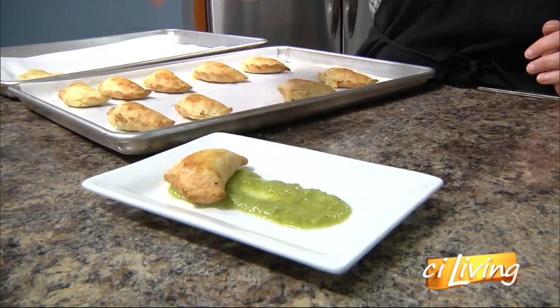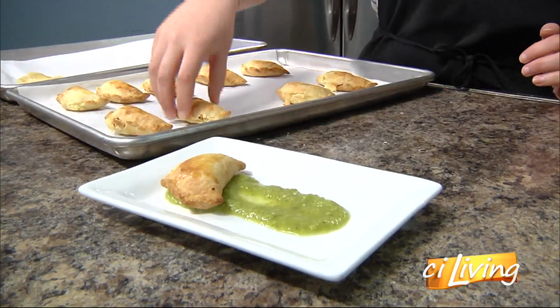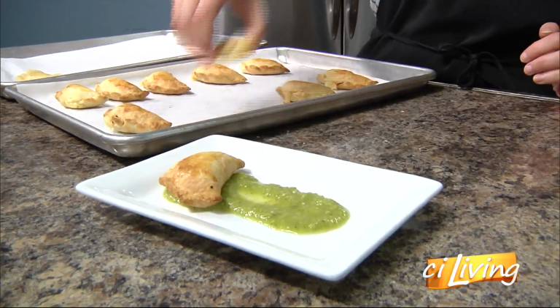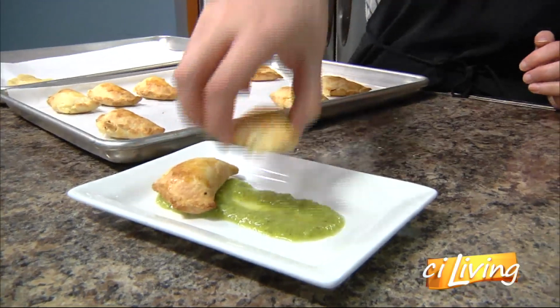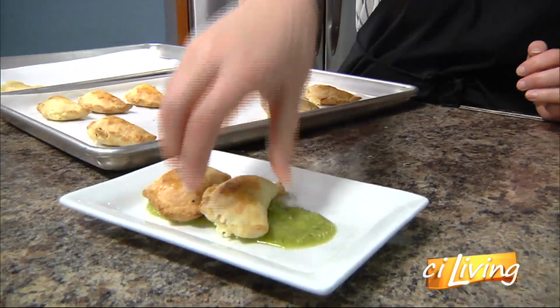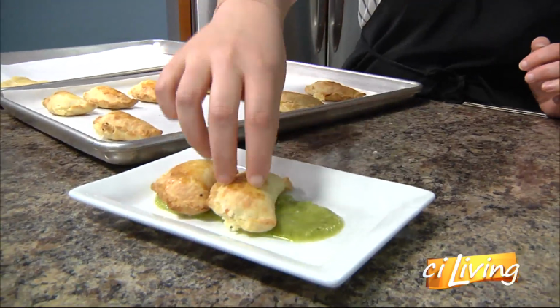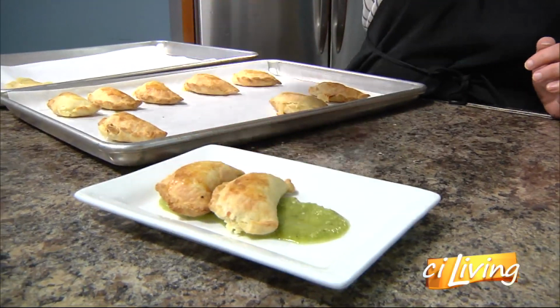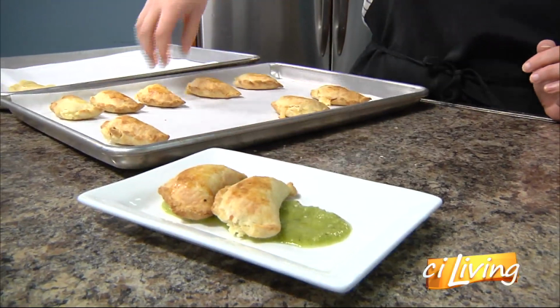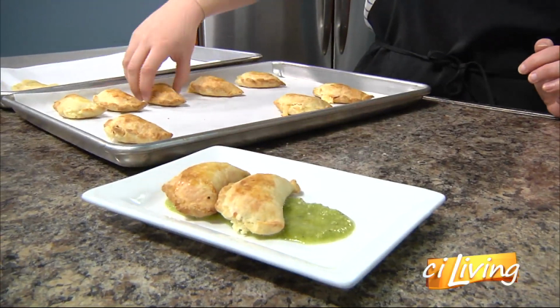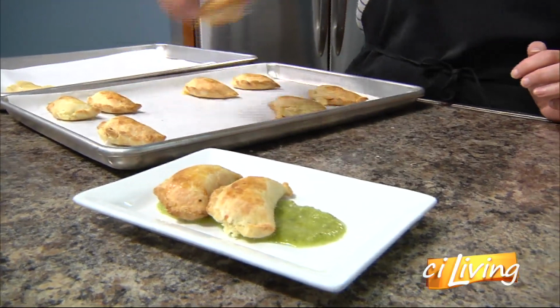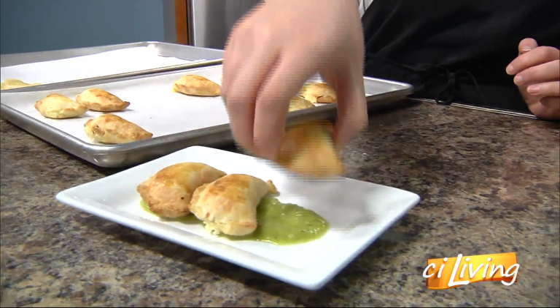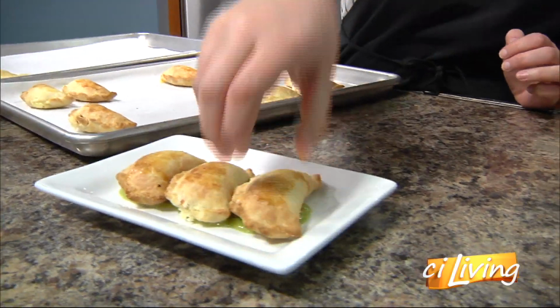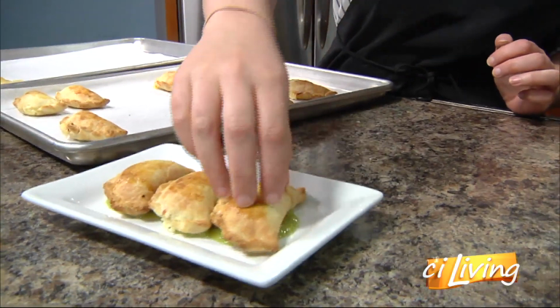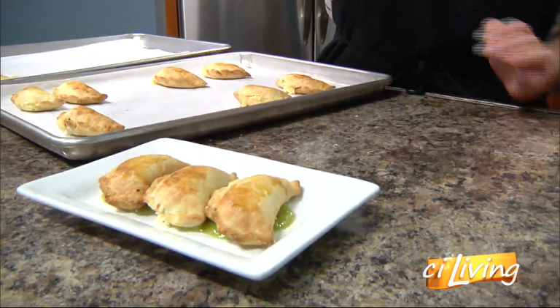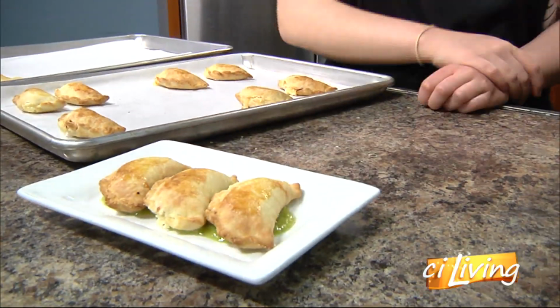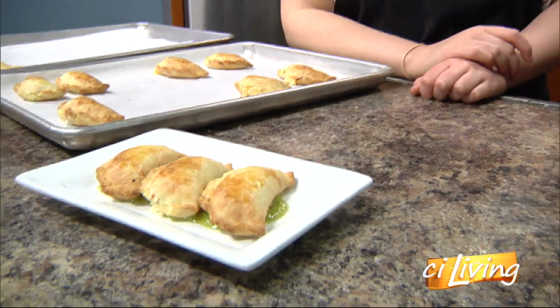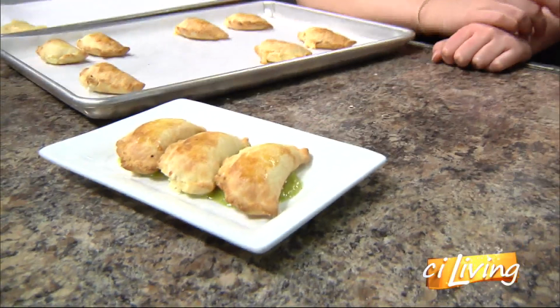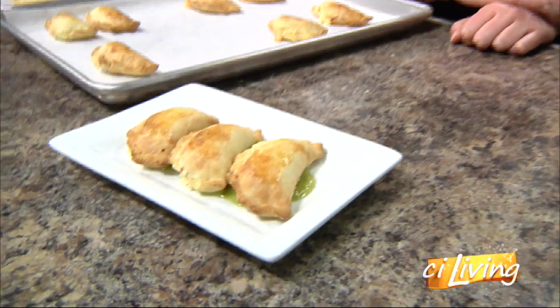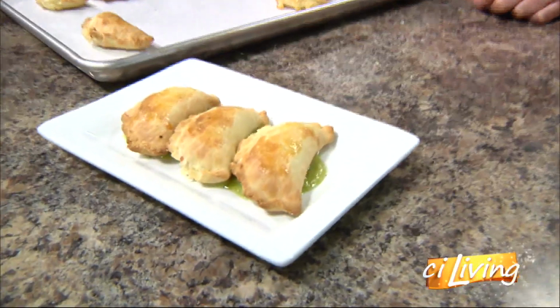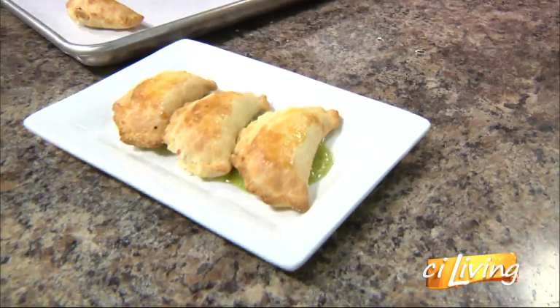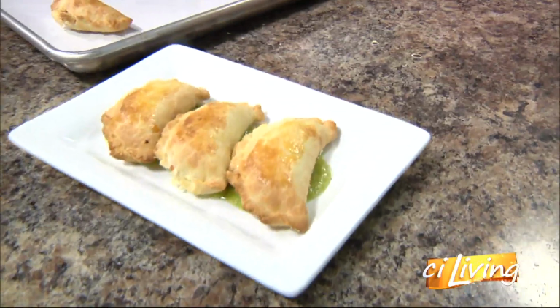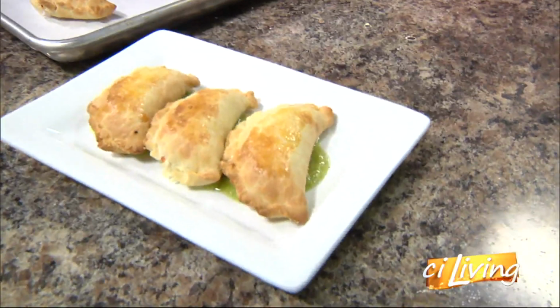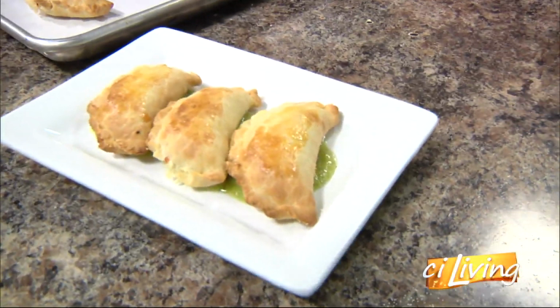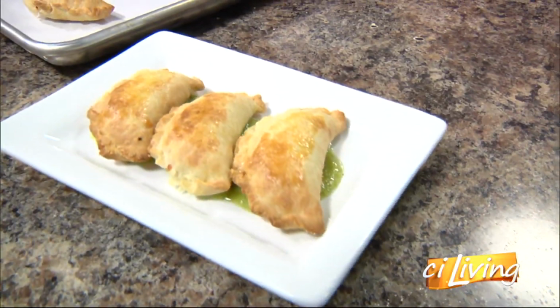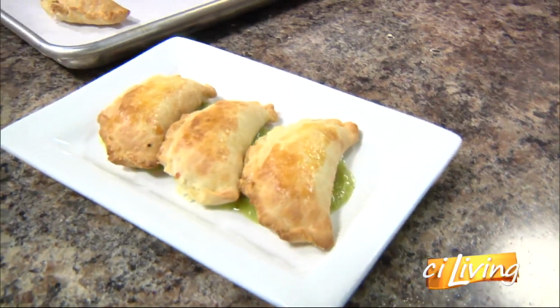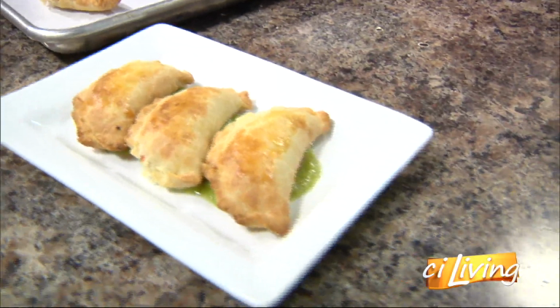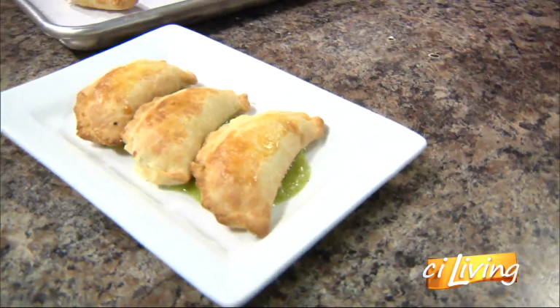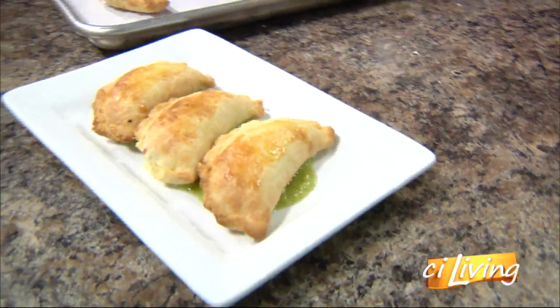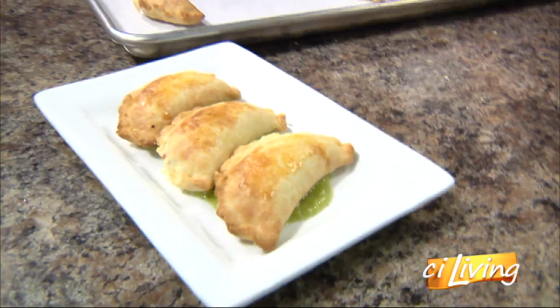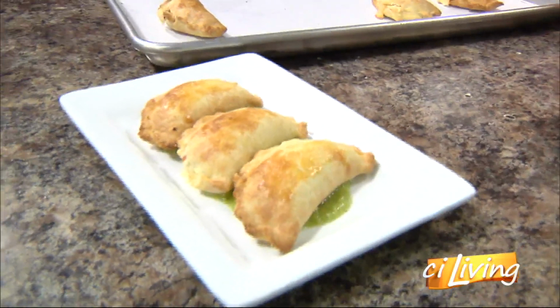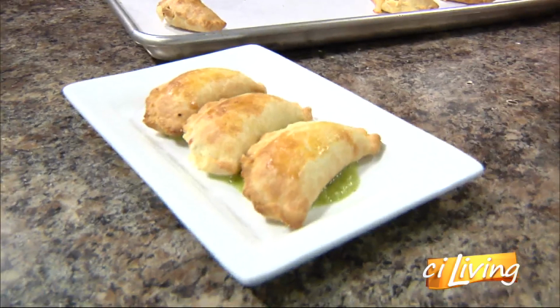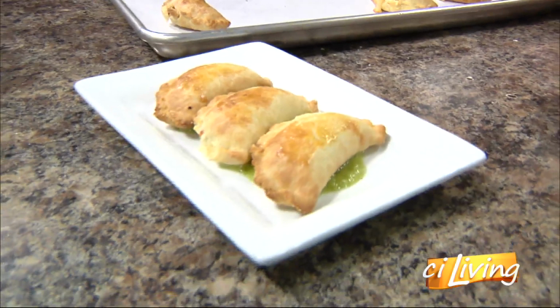So then on each plate, you get three empanadas — that's per serving, yes. This is the appetizer. You know, it's worth your money — you want to get as much food as you can.